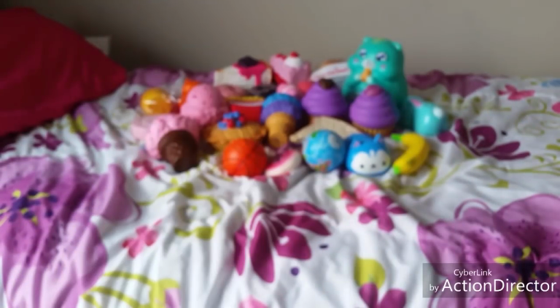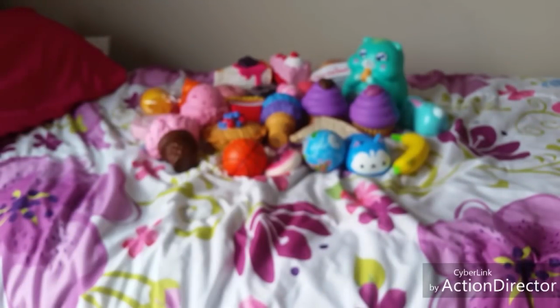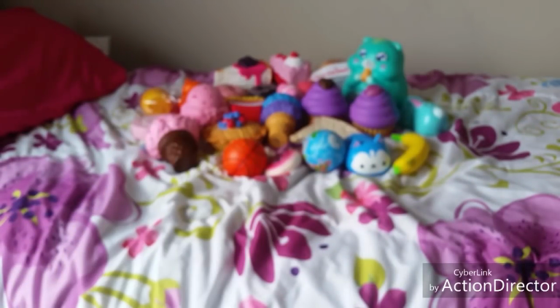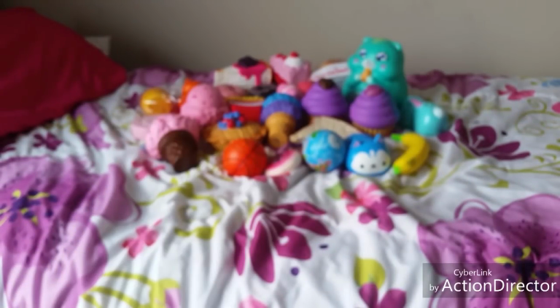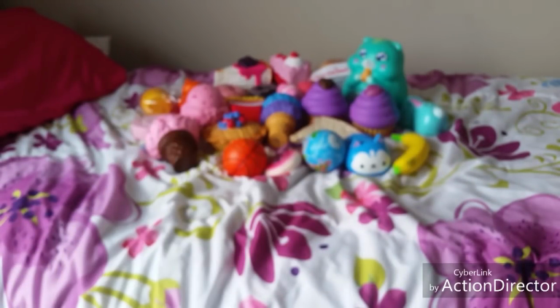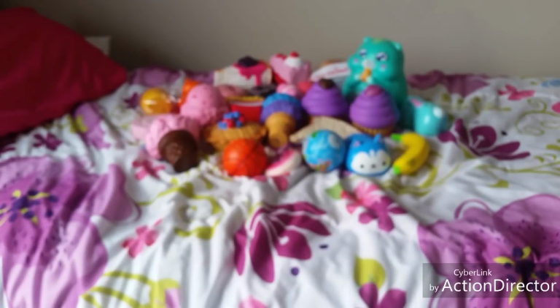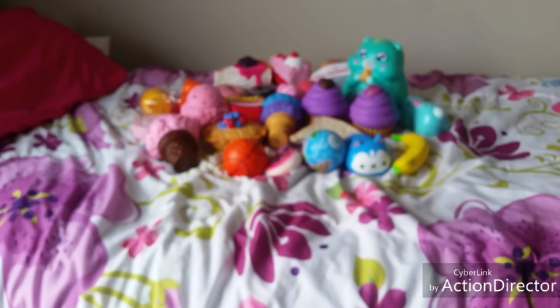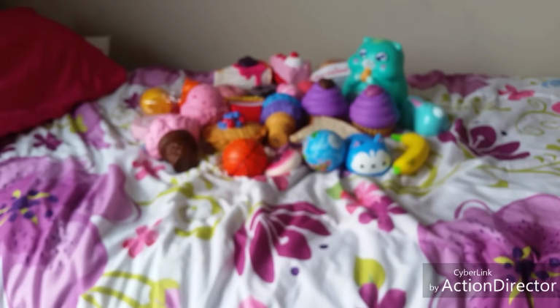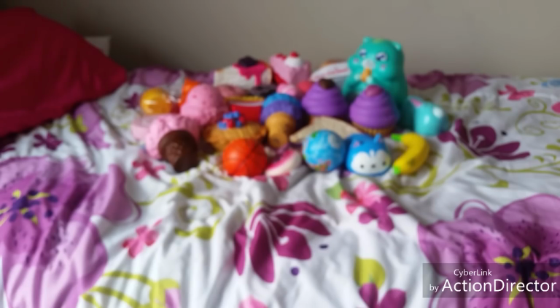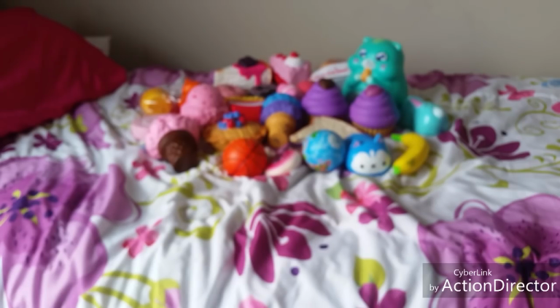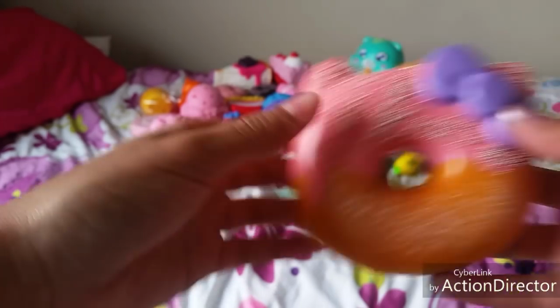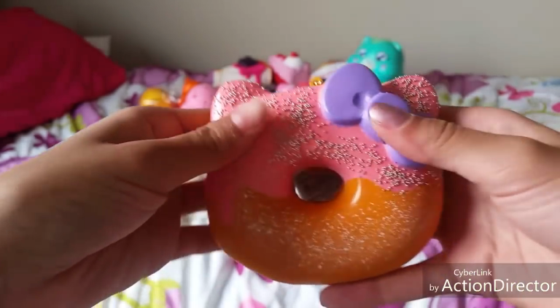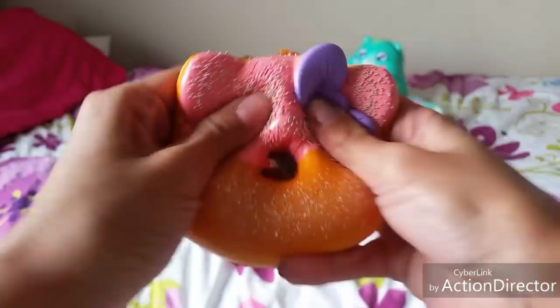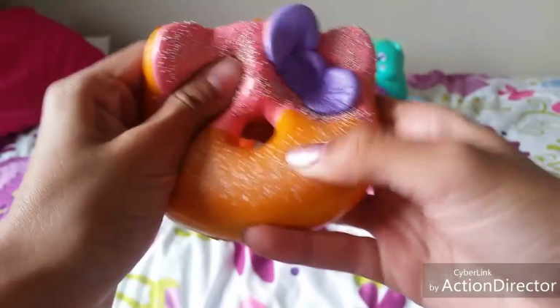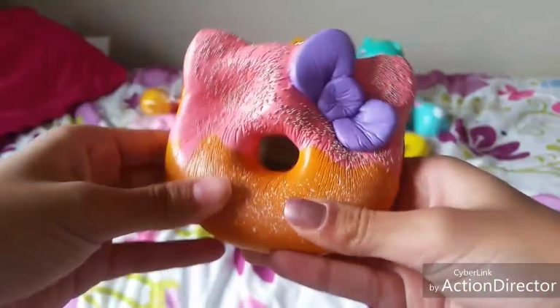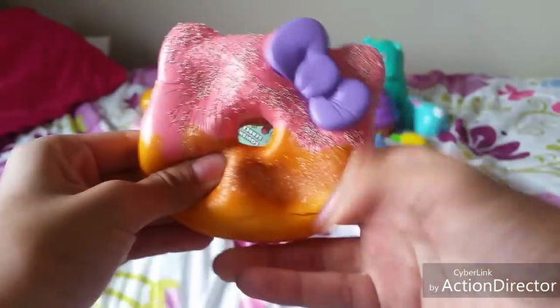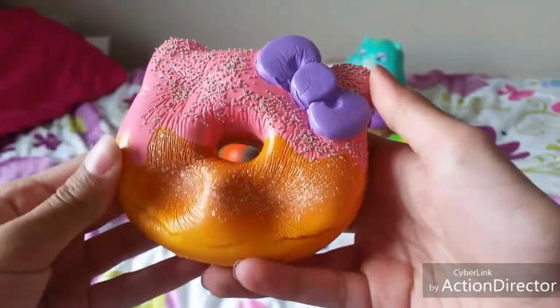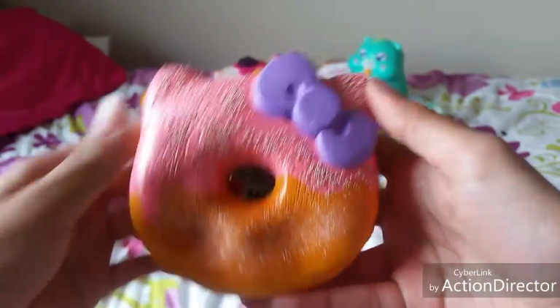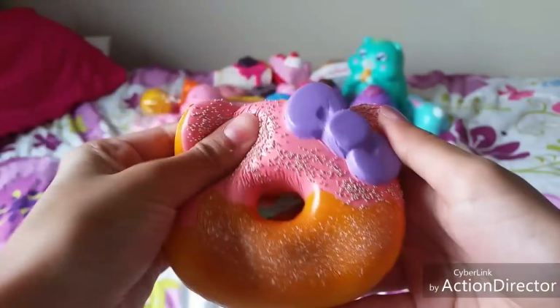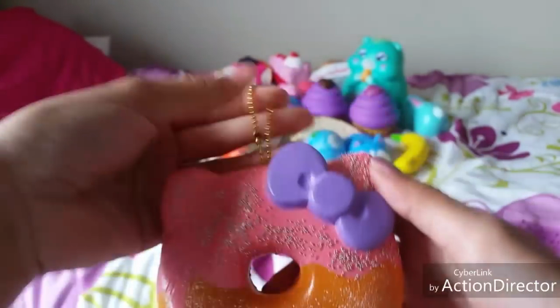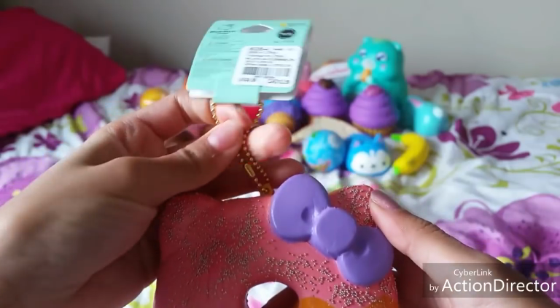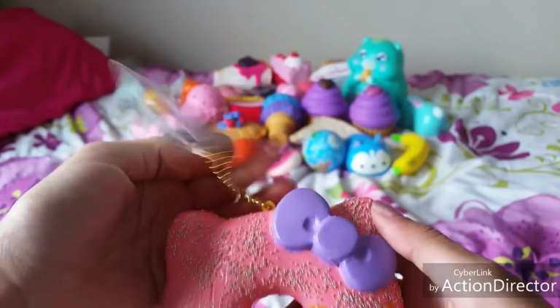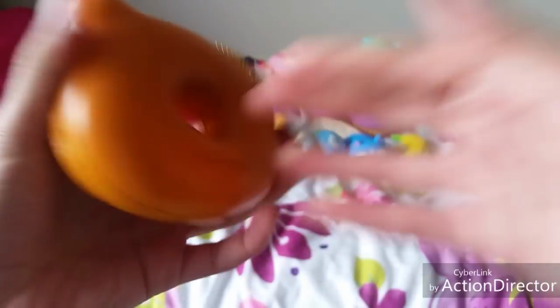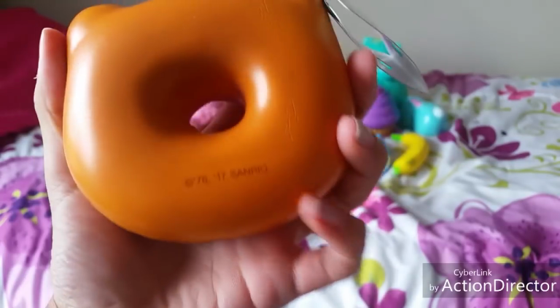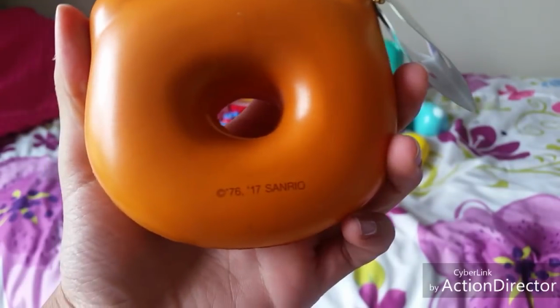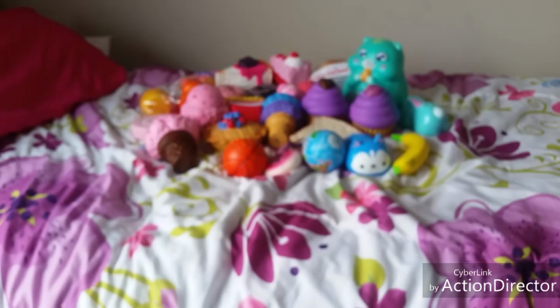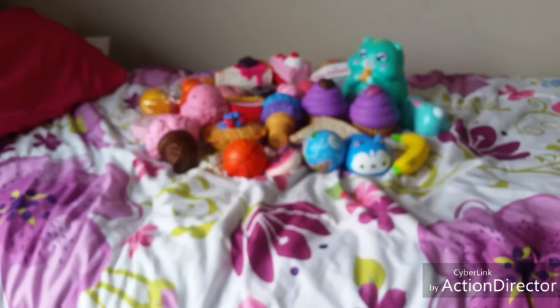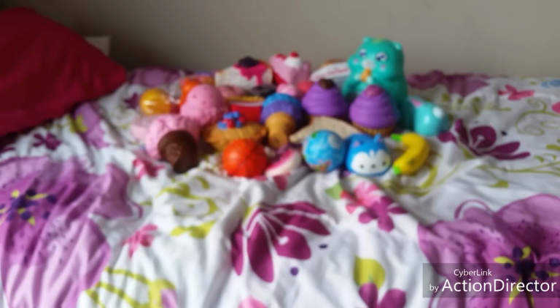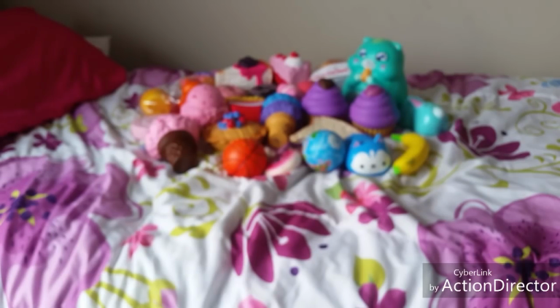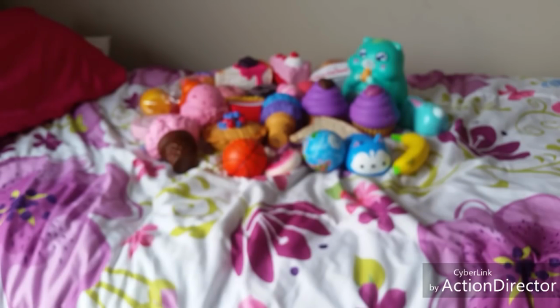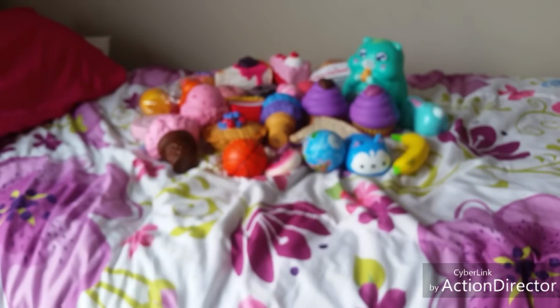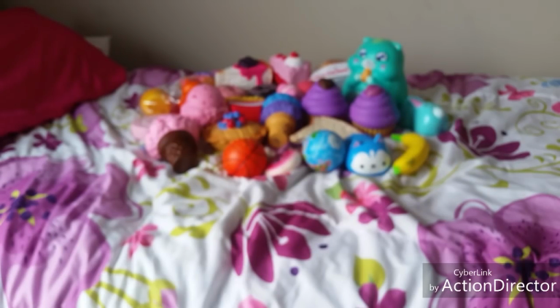The next category is squishies from Klairs, and this is the only squishy I have from Klairs — it is this Hello Kitty donut, and this is licensed by Sanrio.